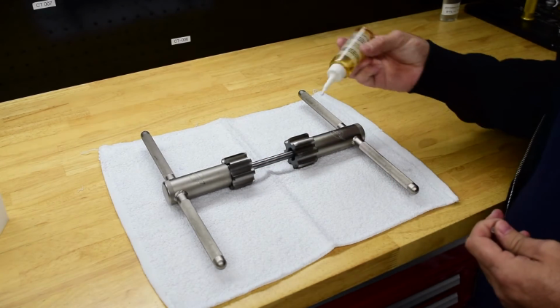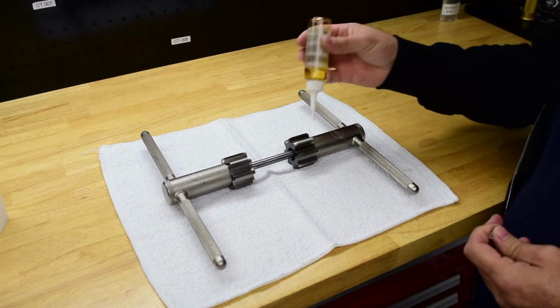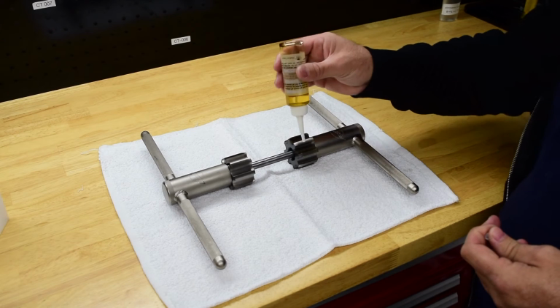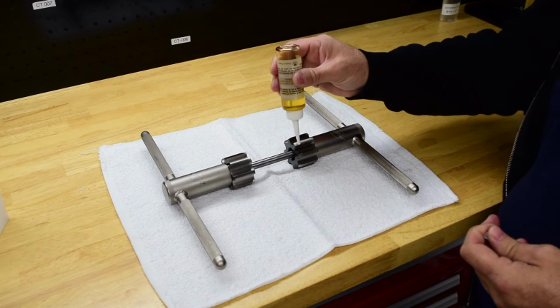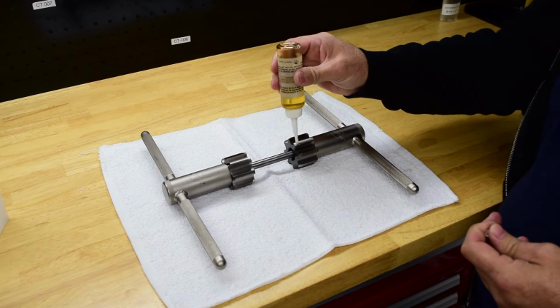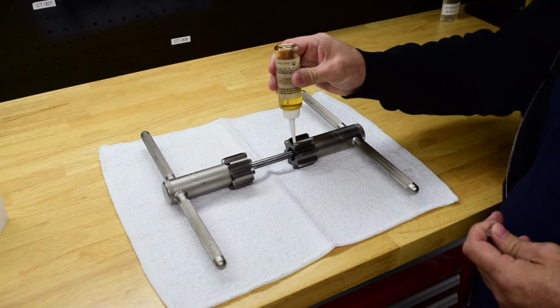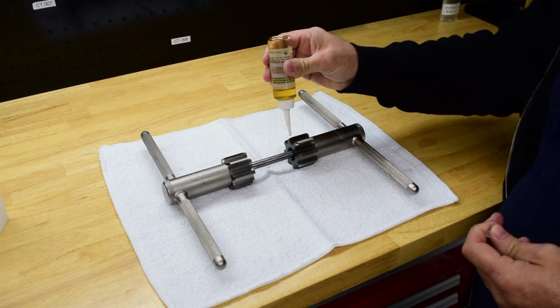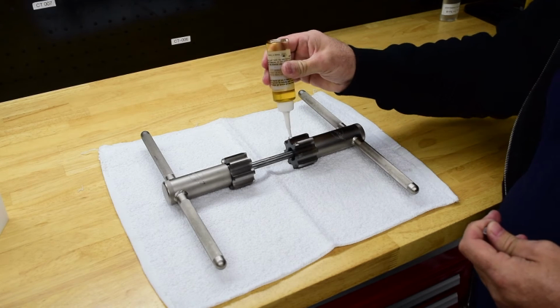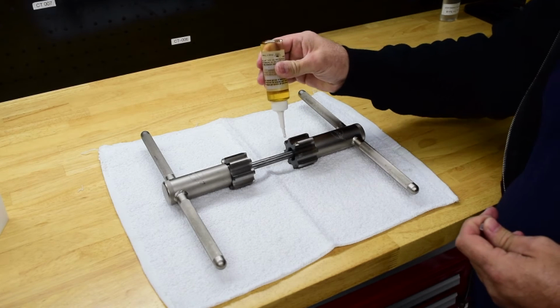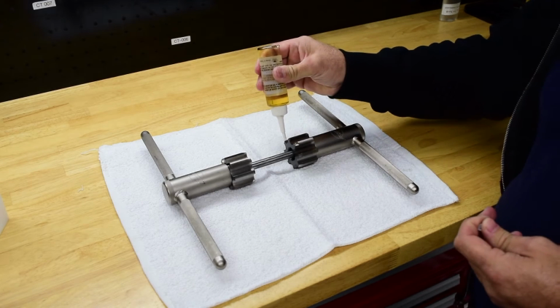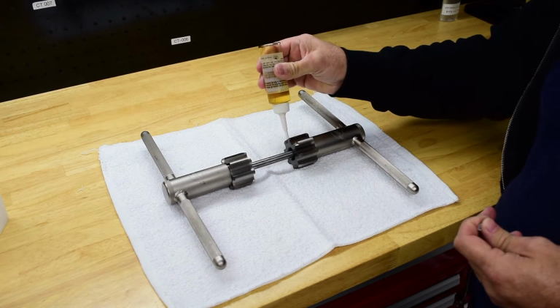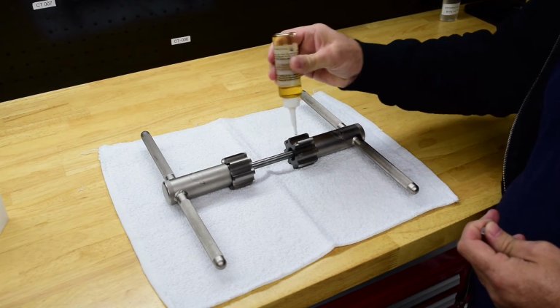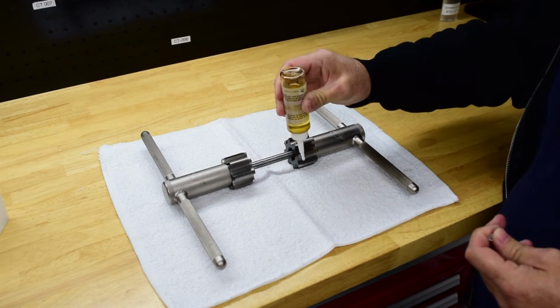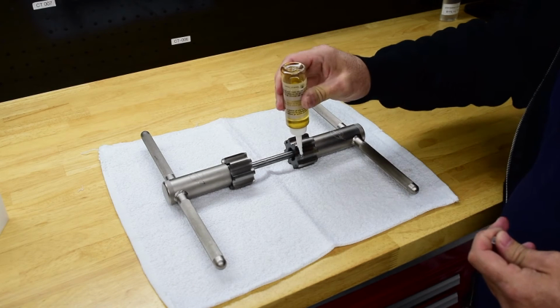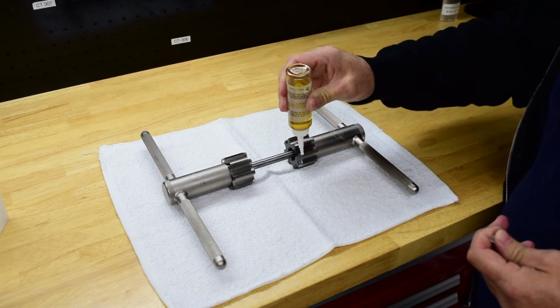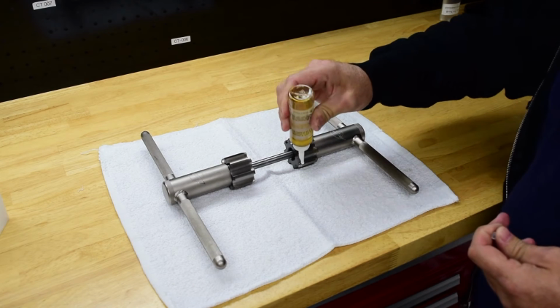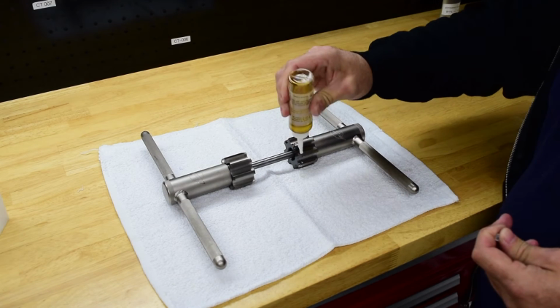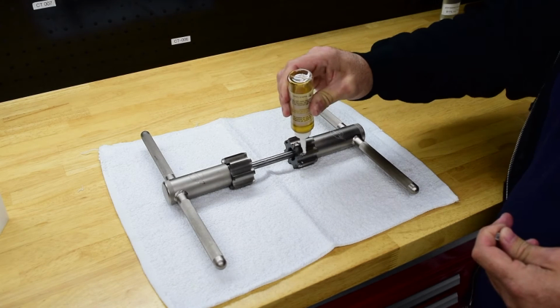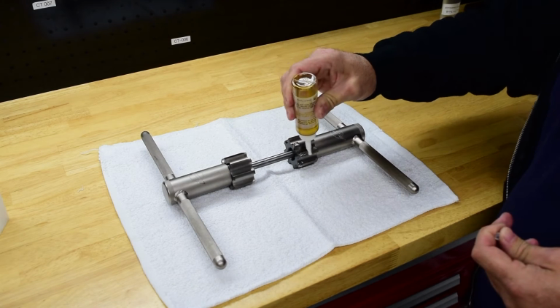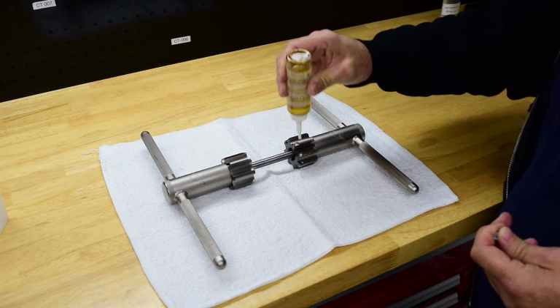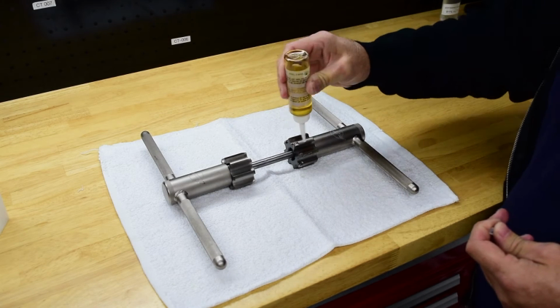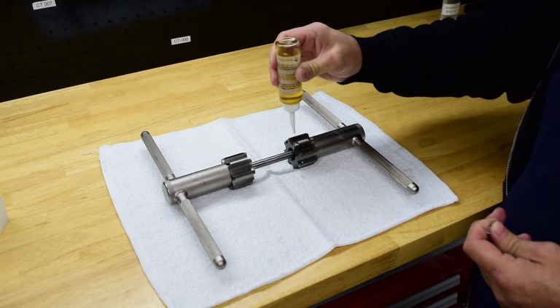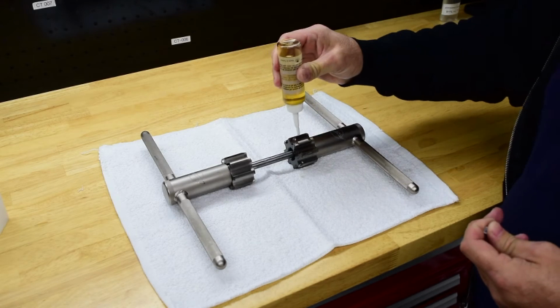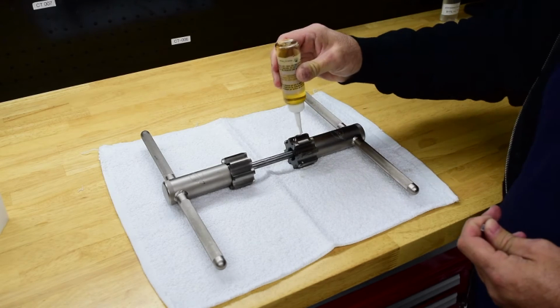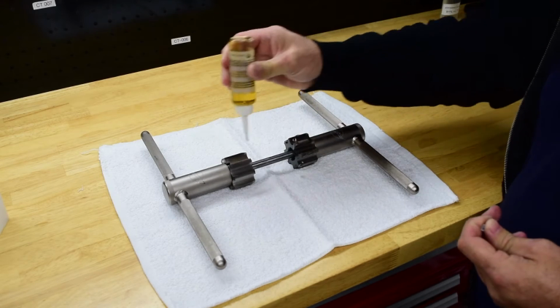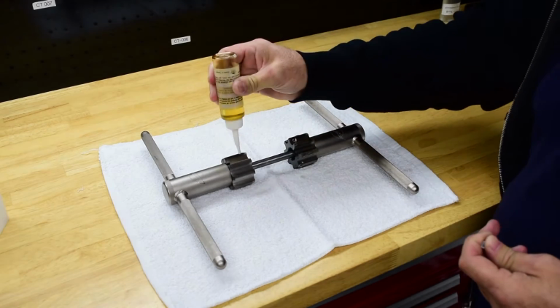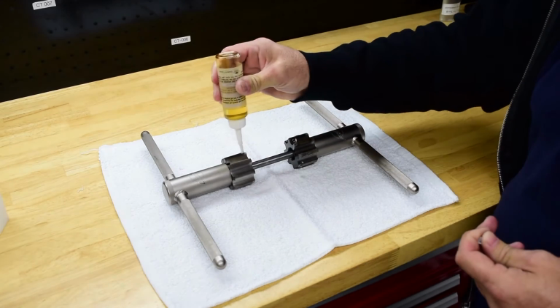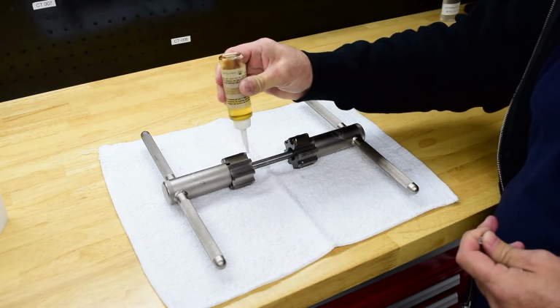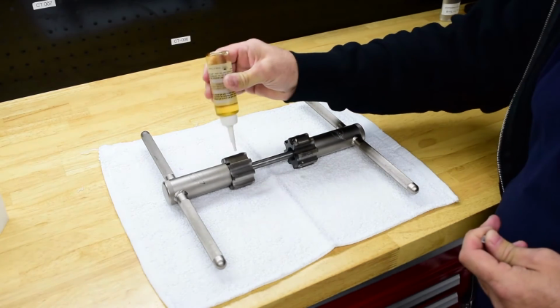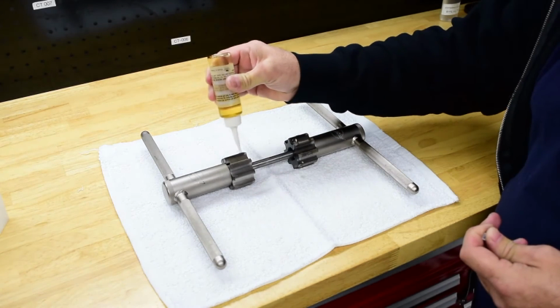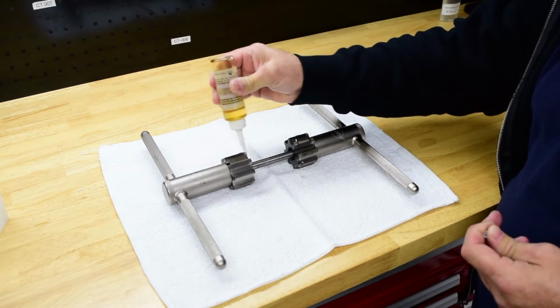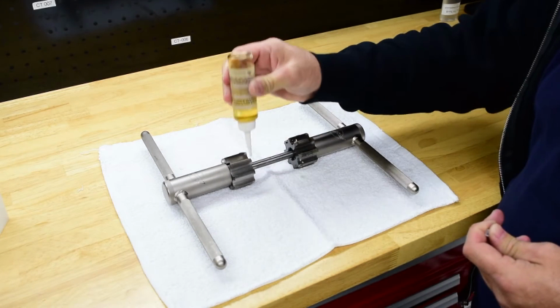You're going to take a little bit of cutting oil and place it on each tap, just a little bit to keep the temperature down while we're working.